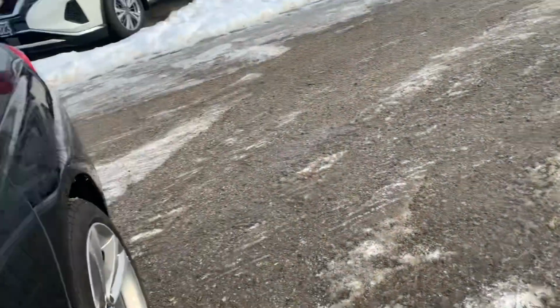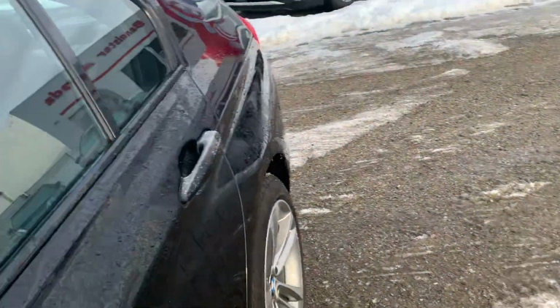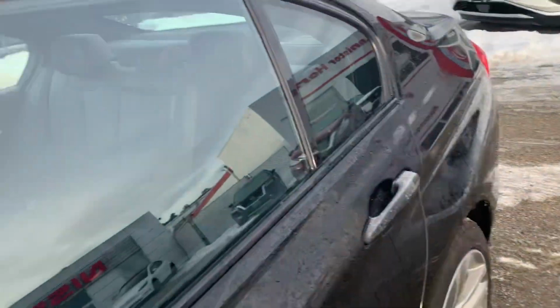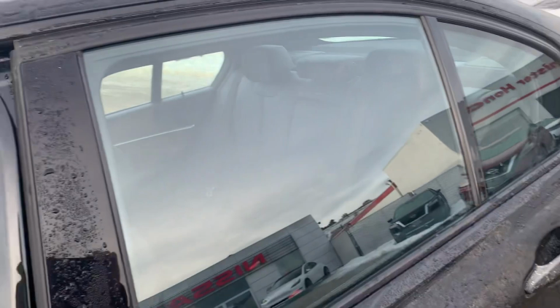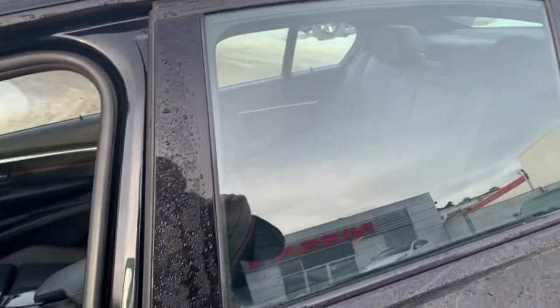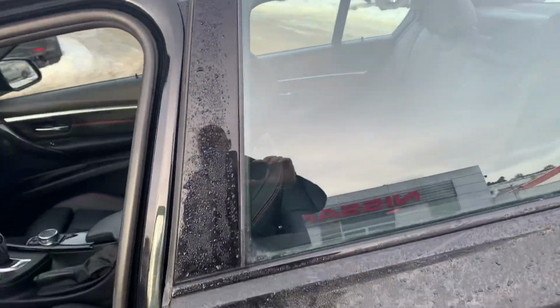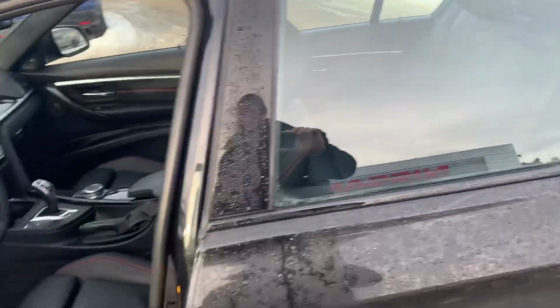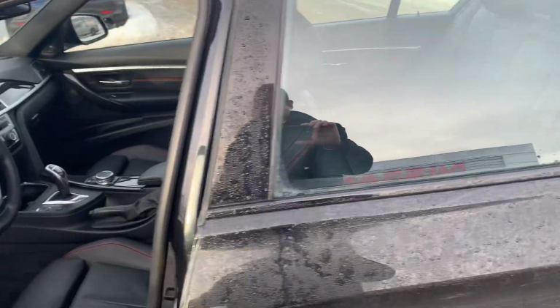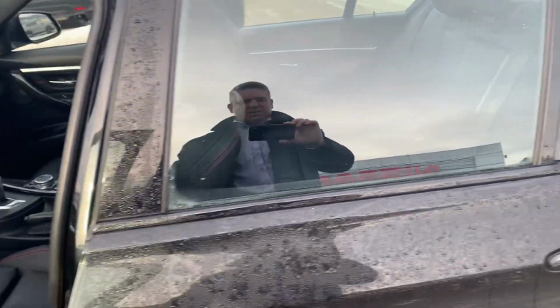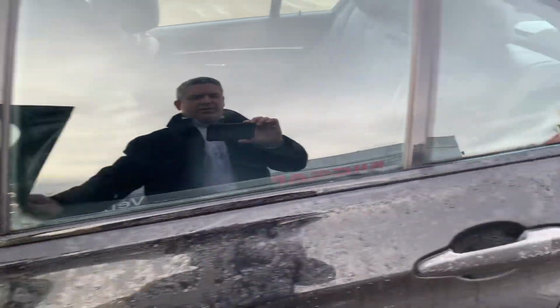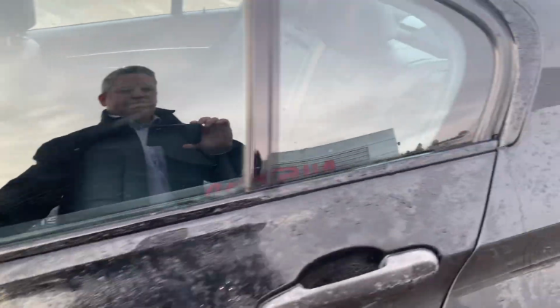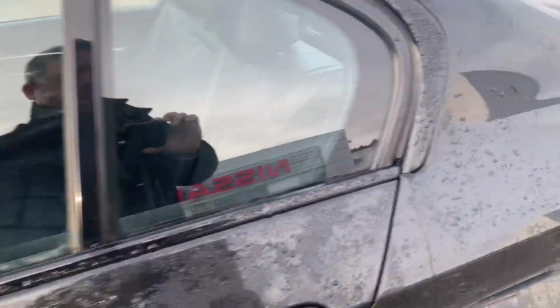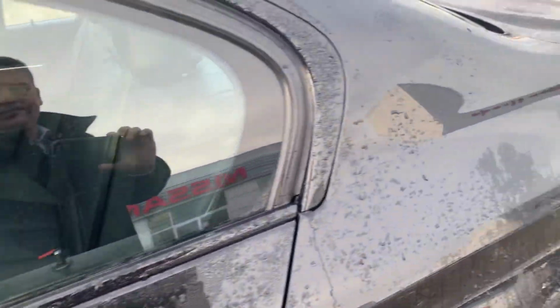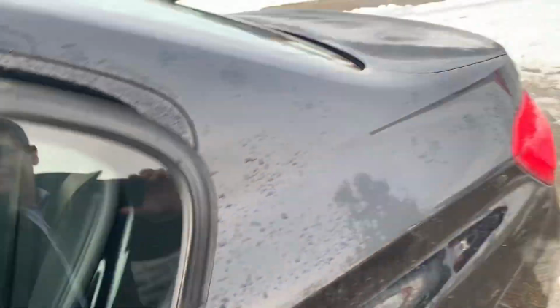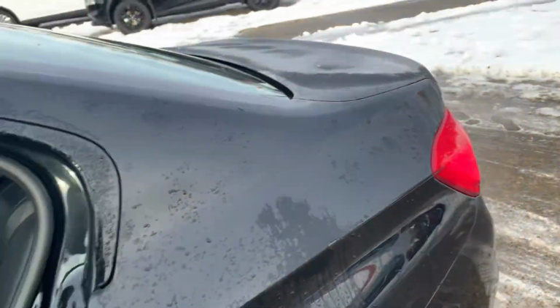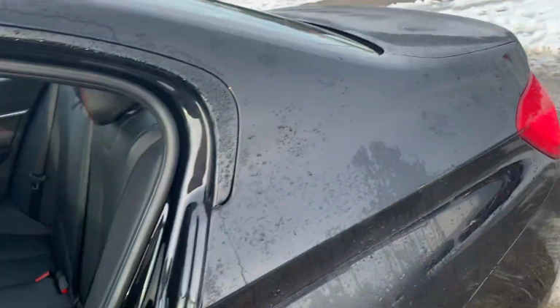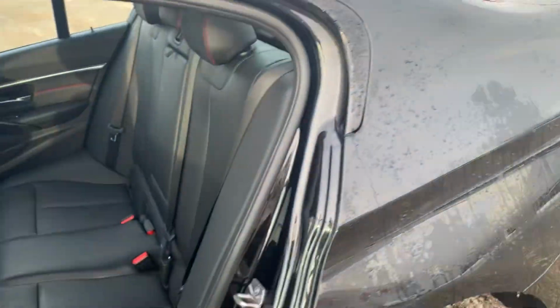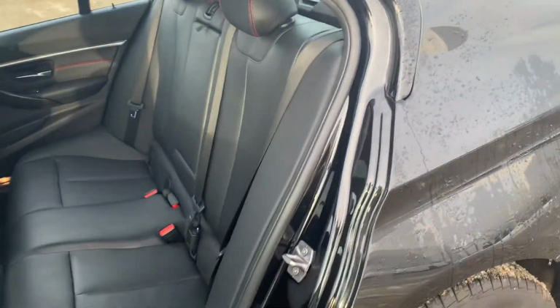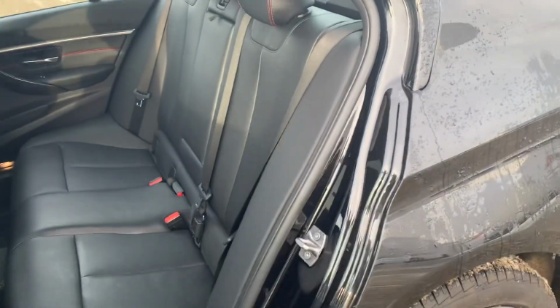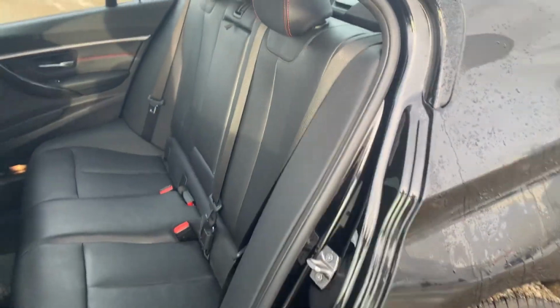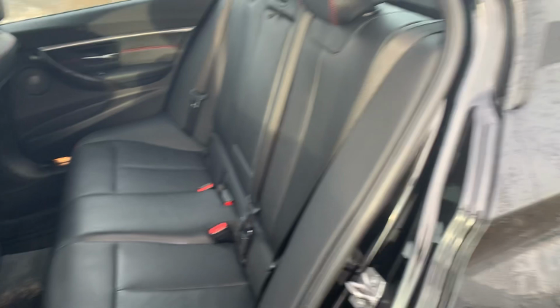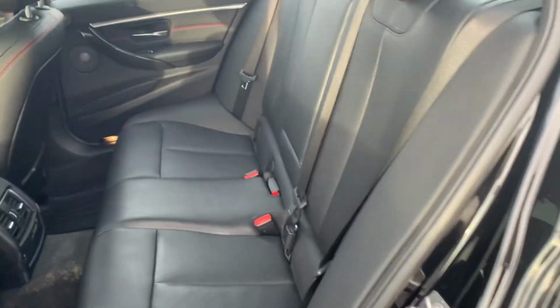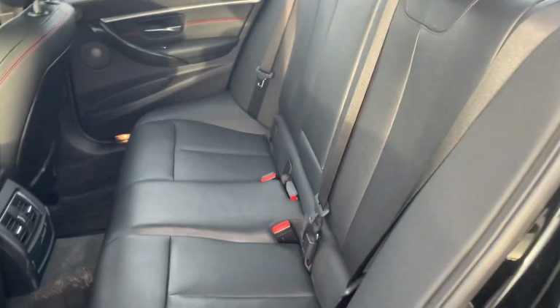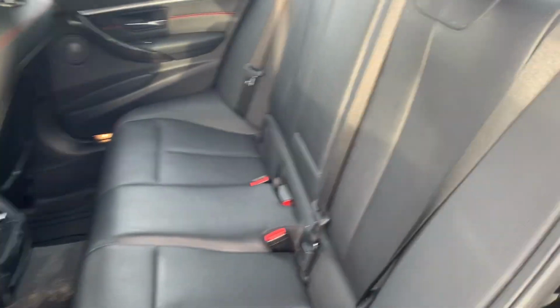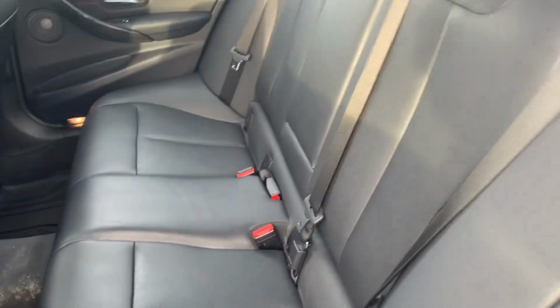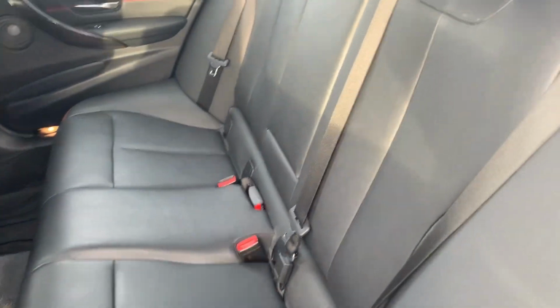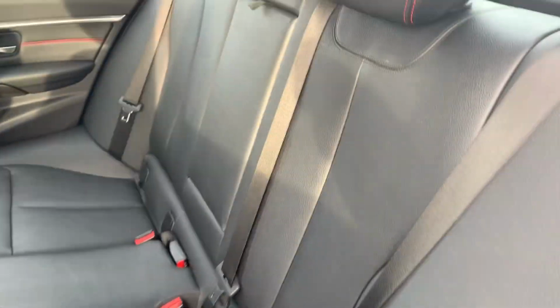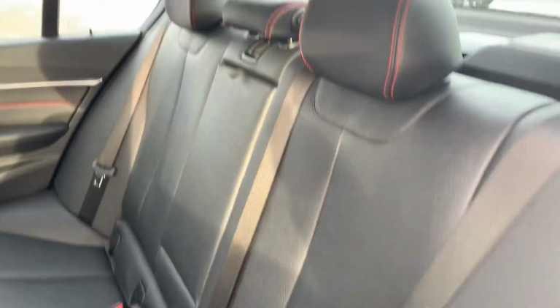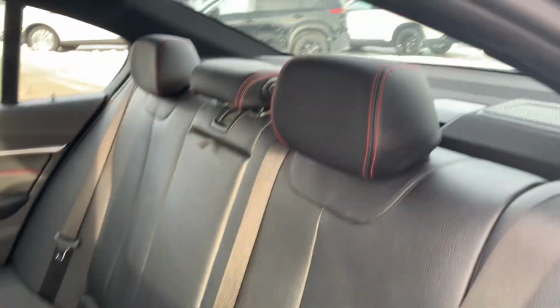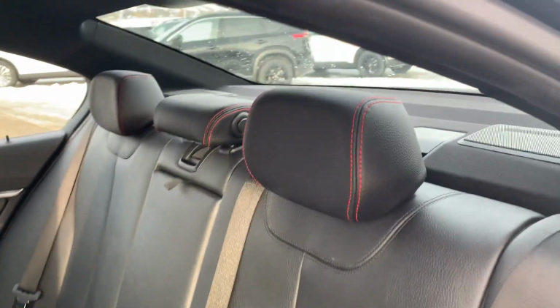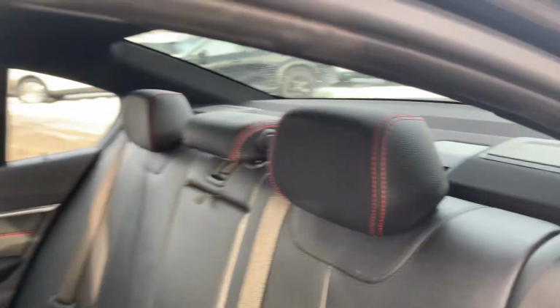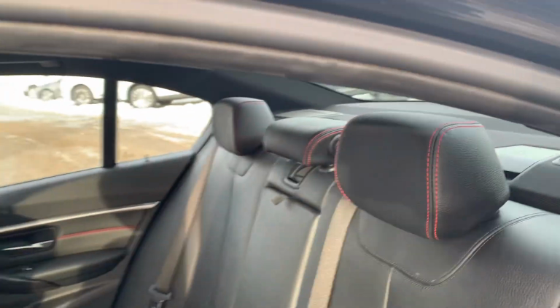I'll show you the back seats so you can see the condition there. The nice black leather interior is all in excellent shape.